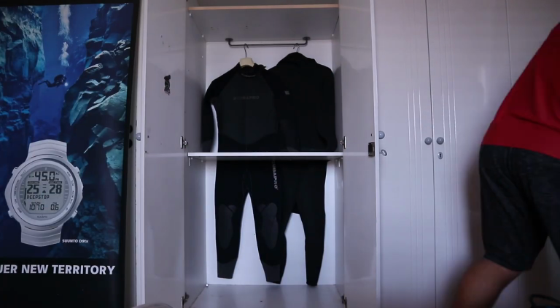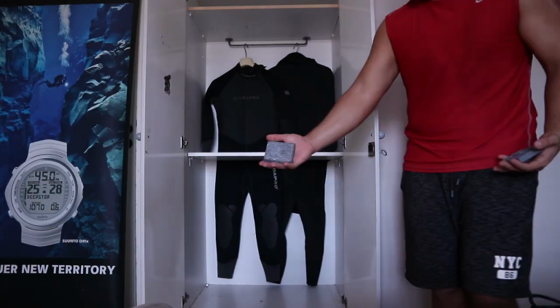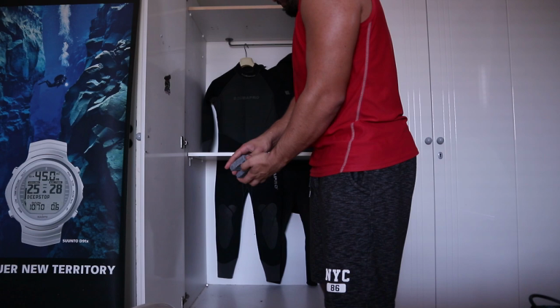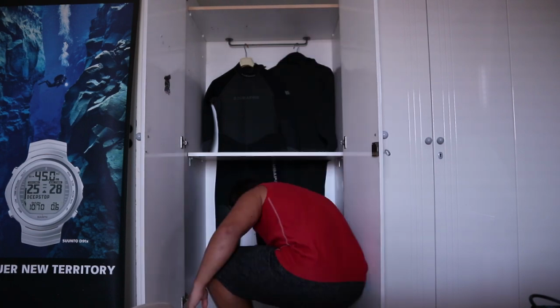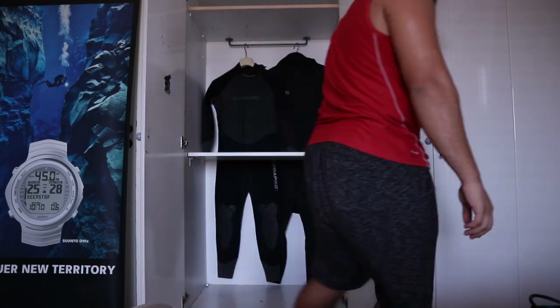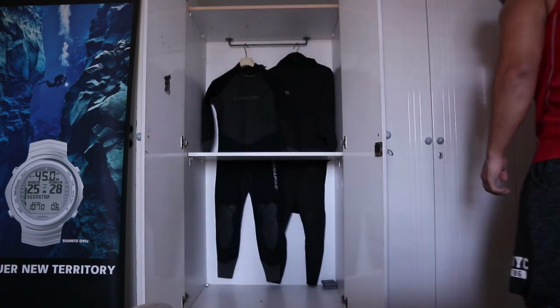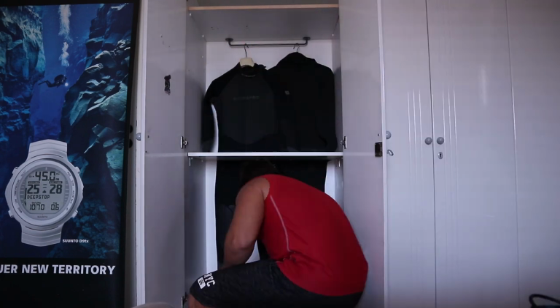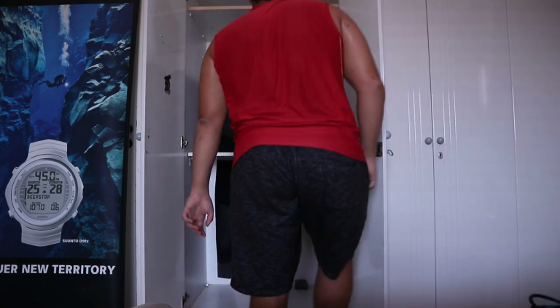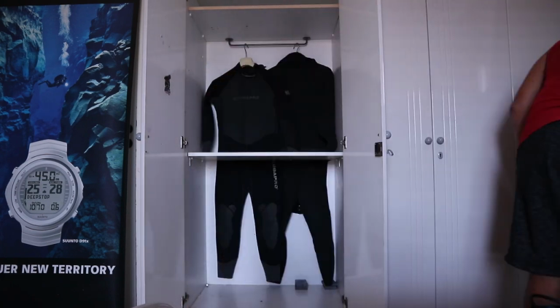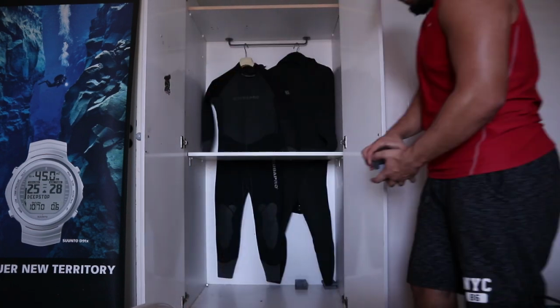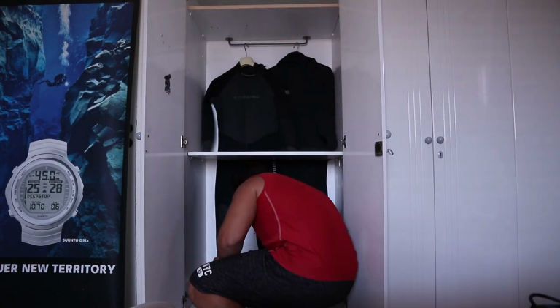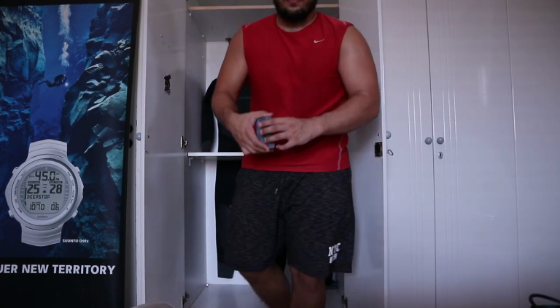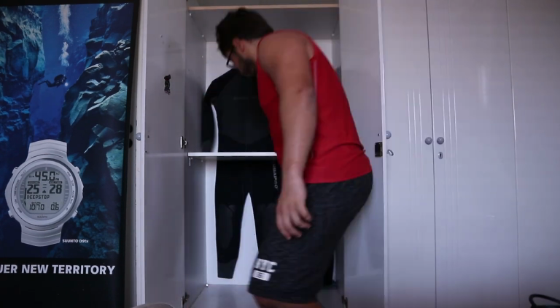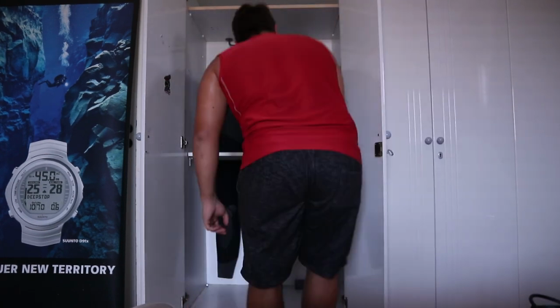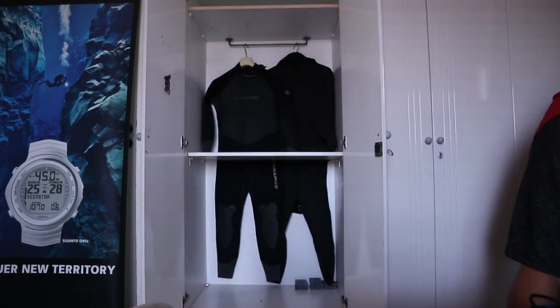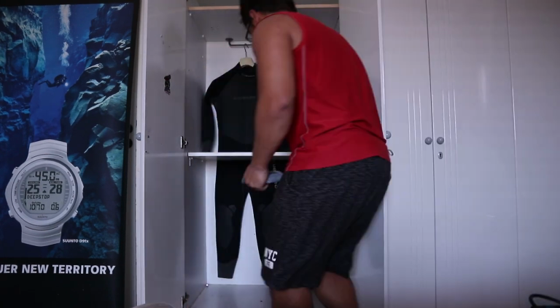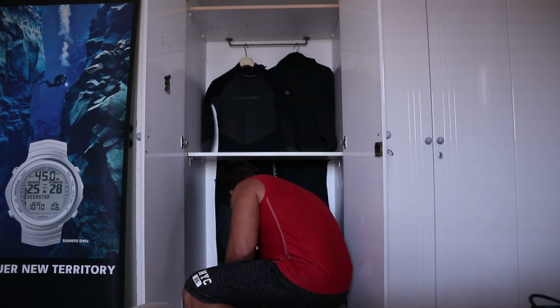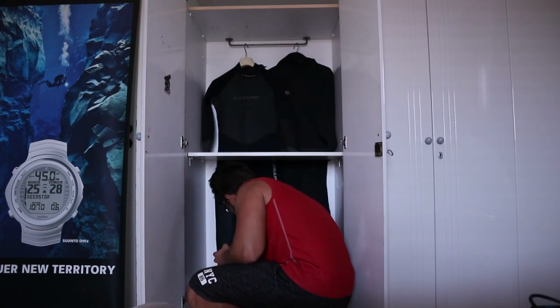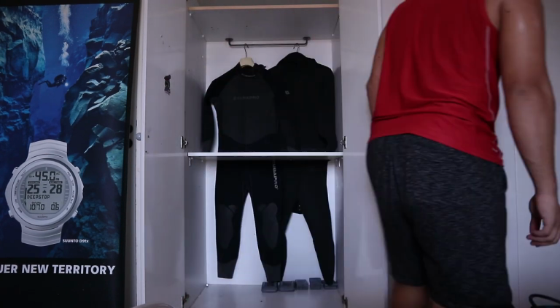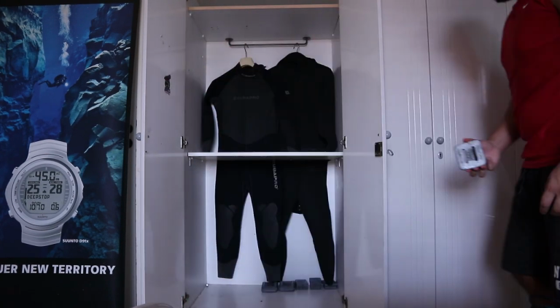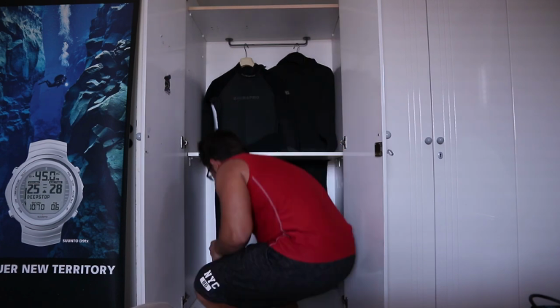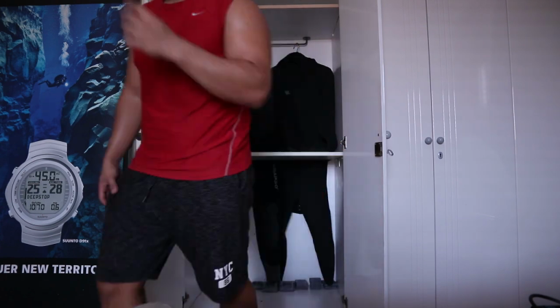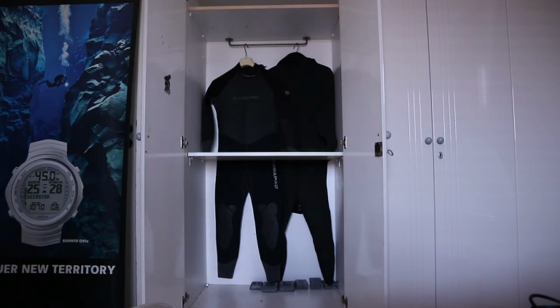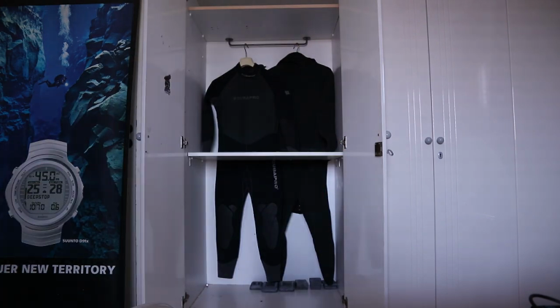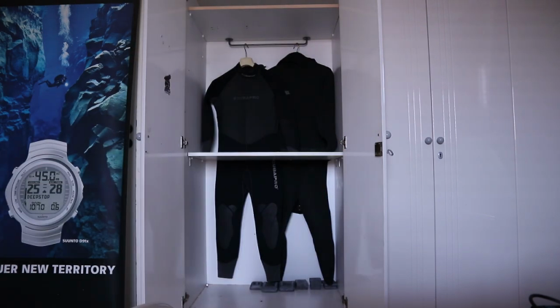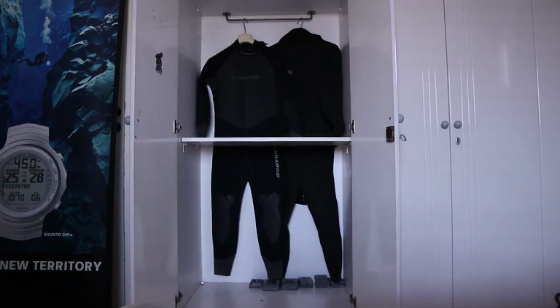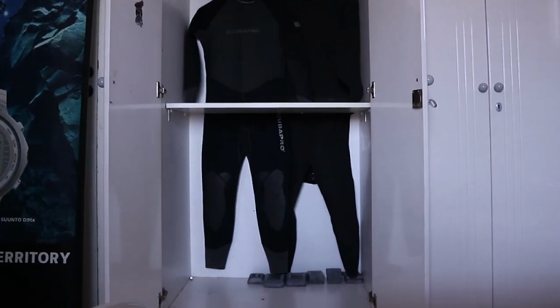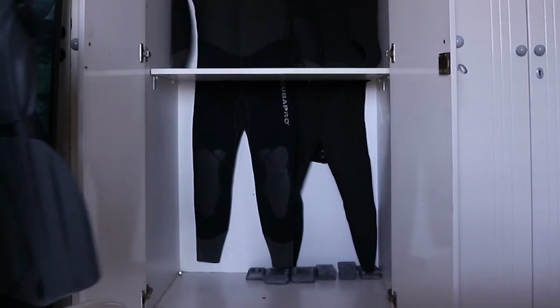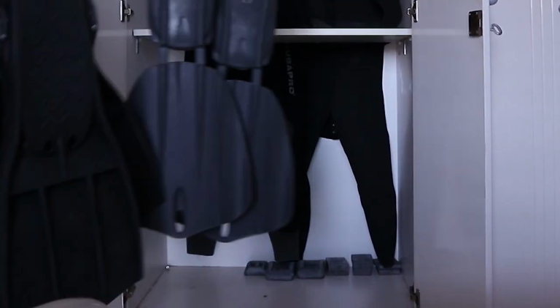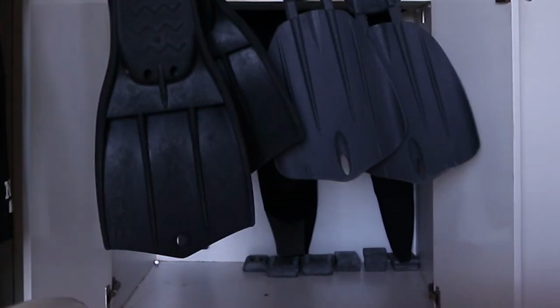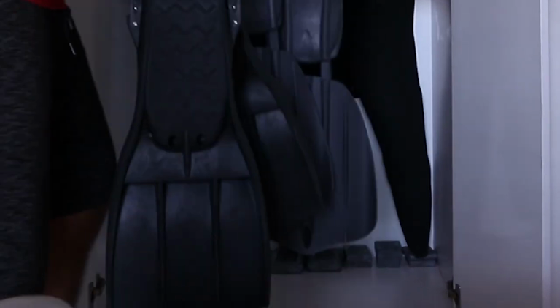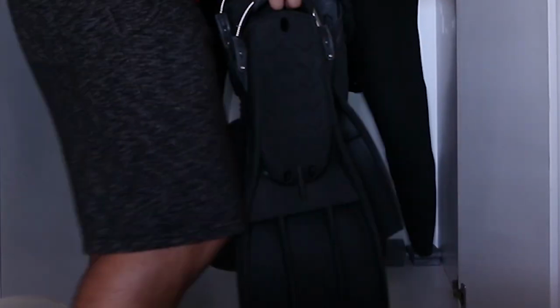Since the average water temperature in our country is more than 25°C, I decided to store them on the back of the drawer as we are not using them that often.